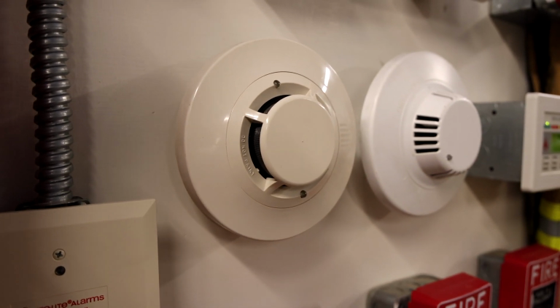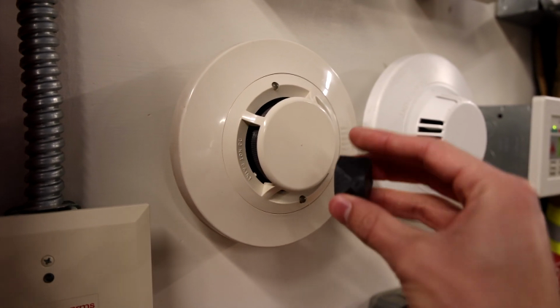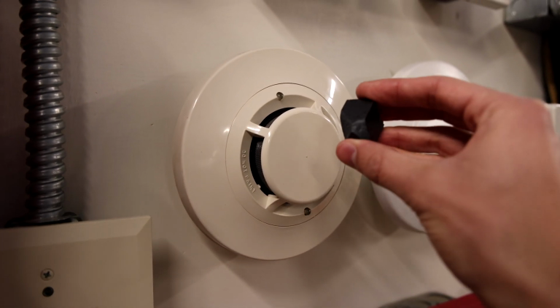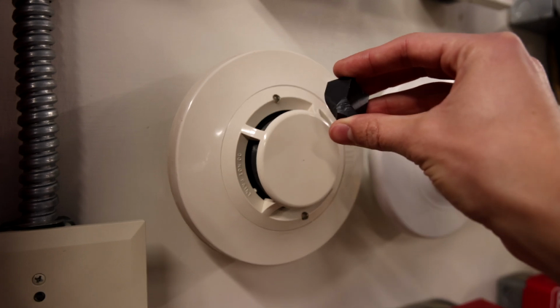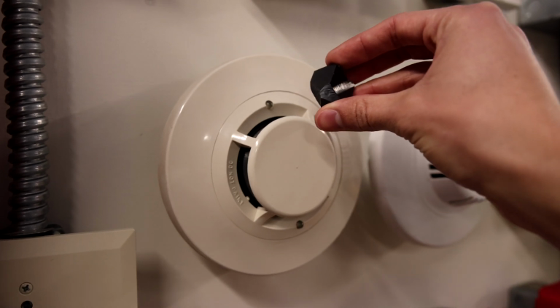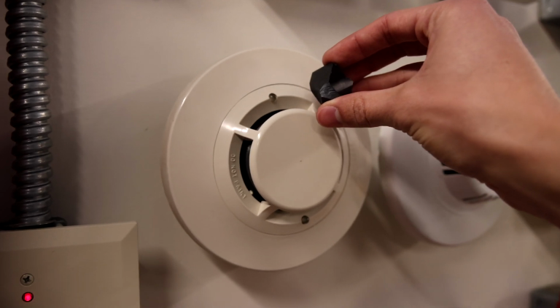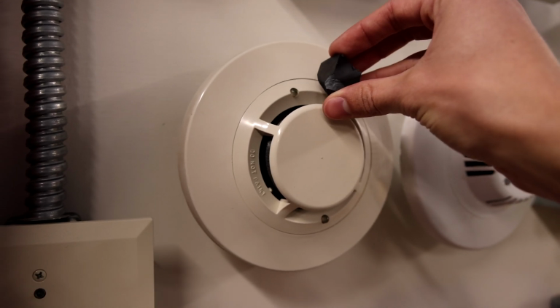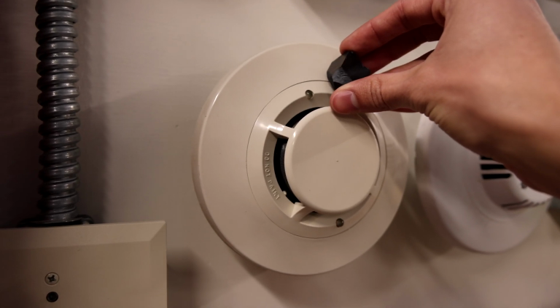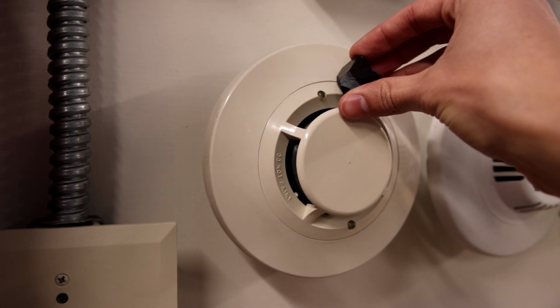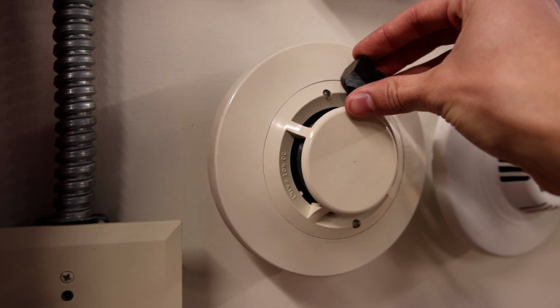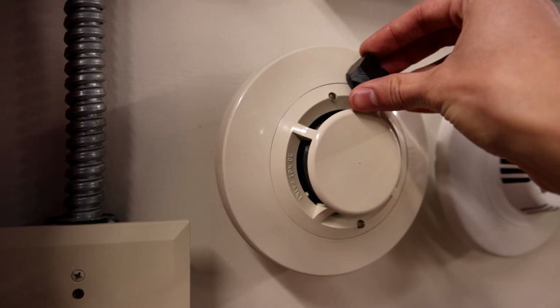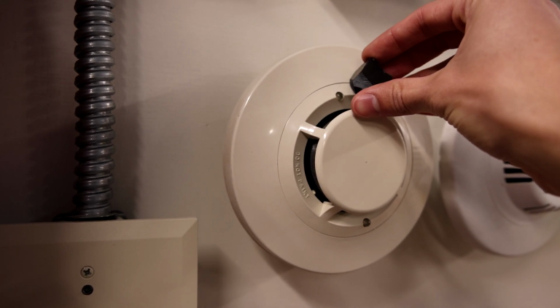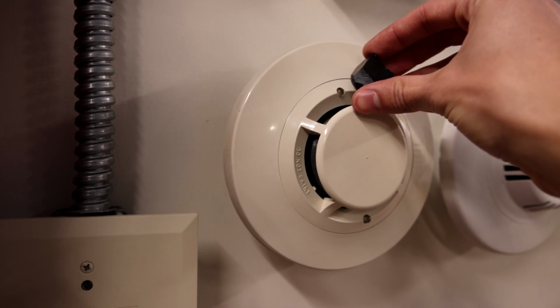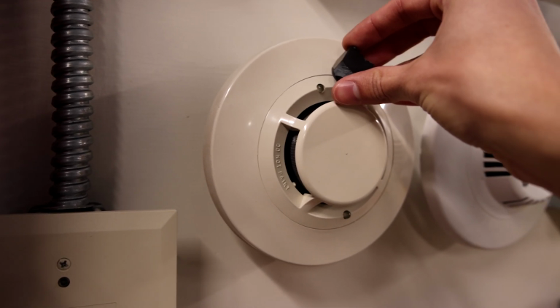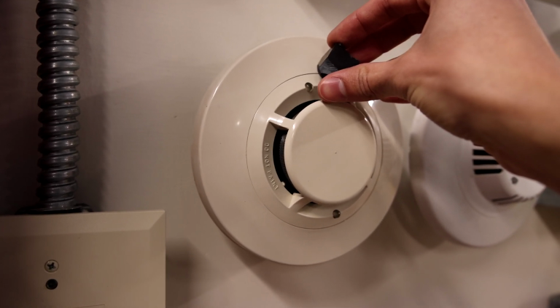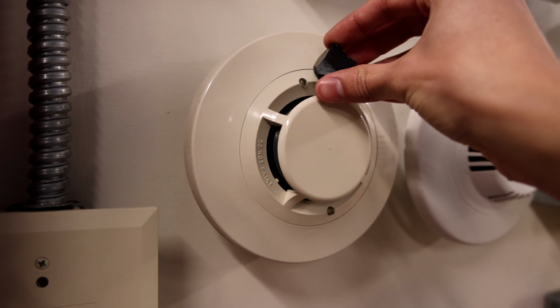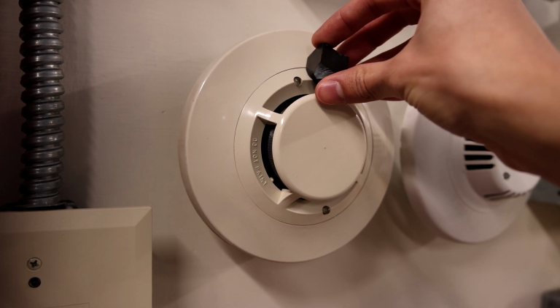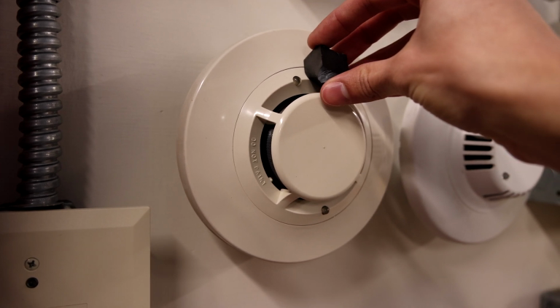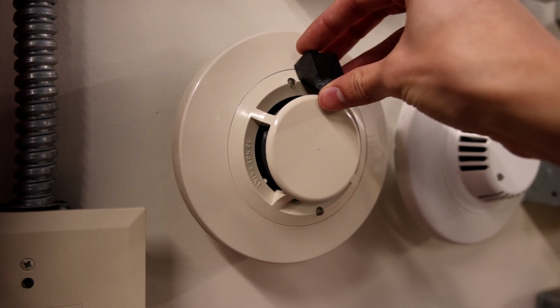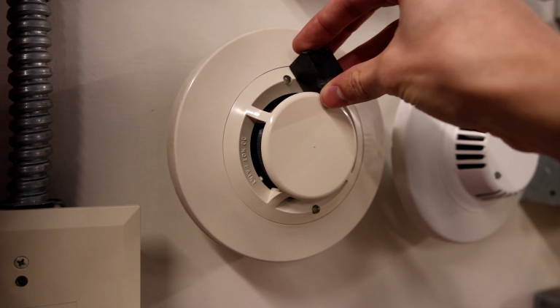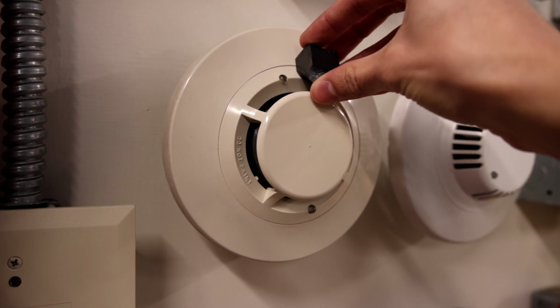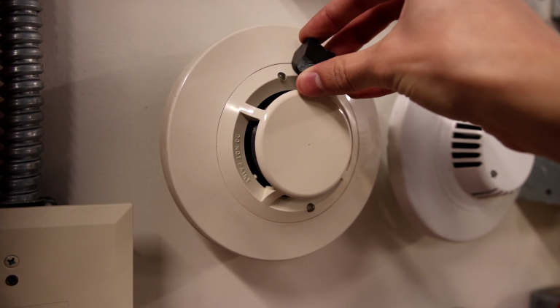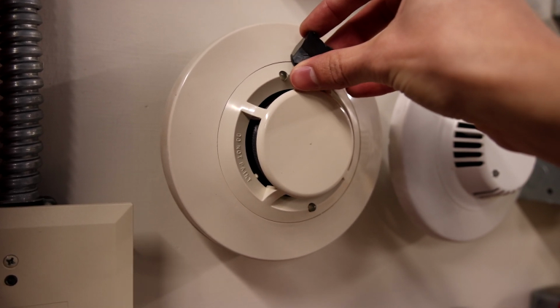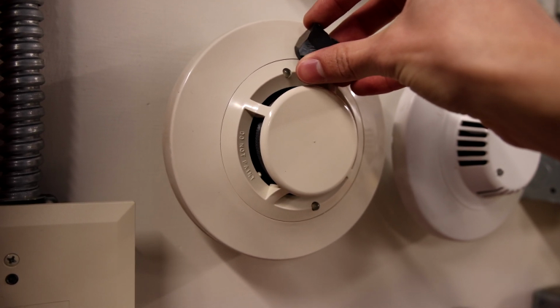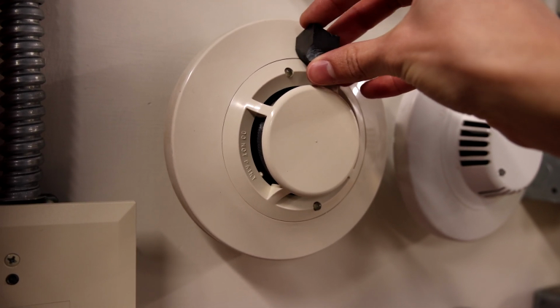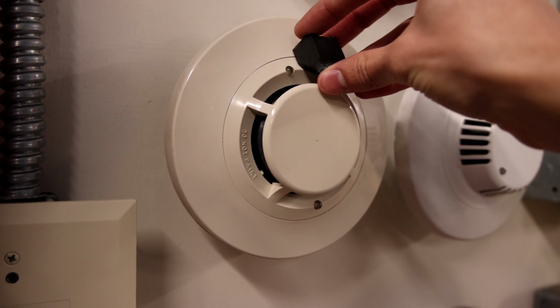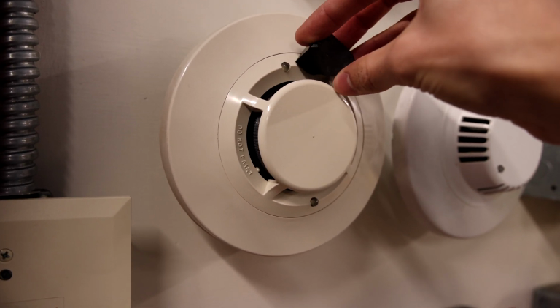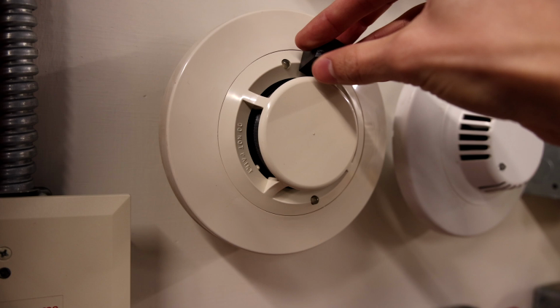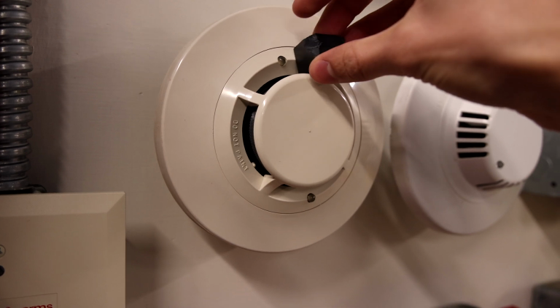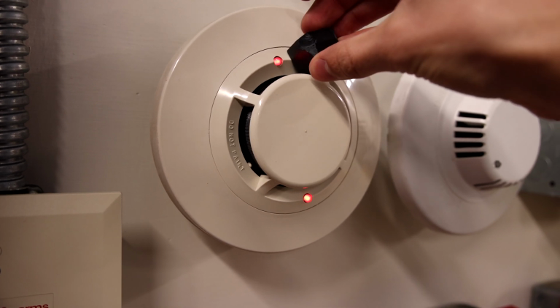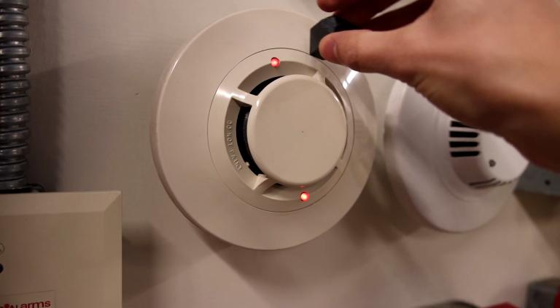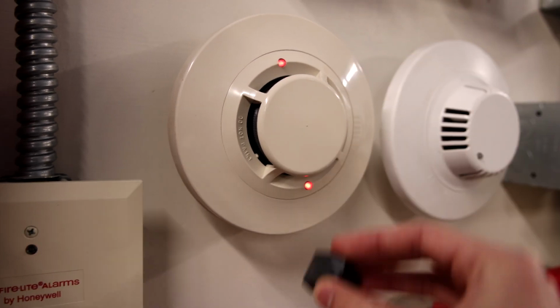So you can do that with a magnet and you just hold the magnet about right here. Sometimes it takes a second. There we go.